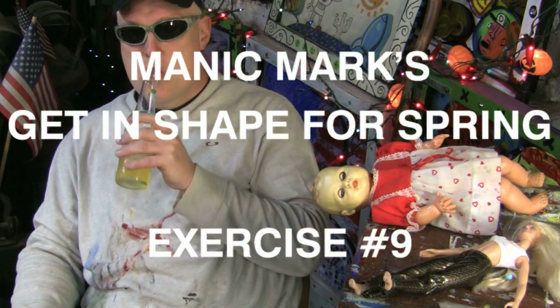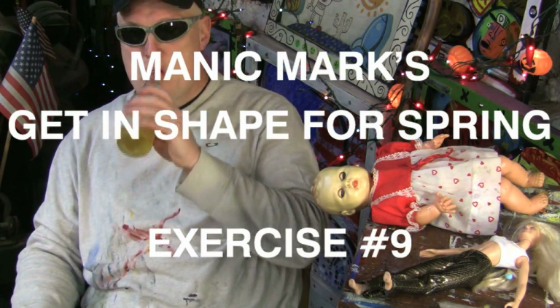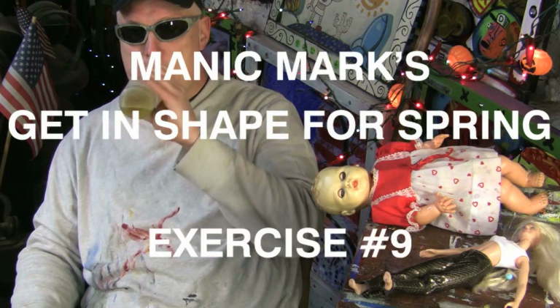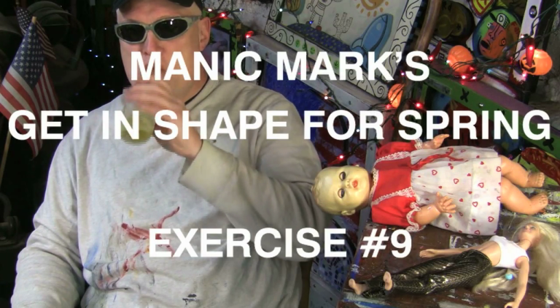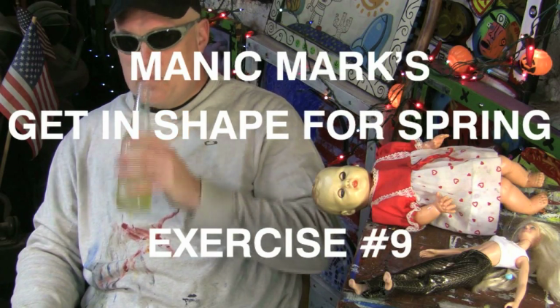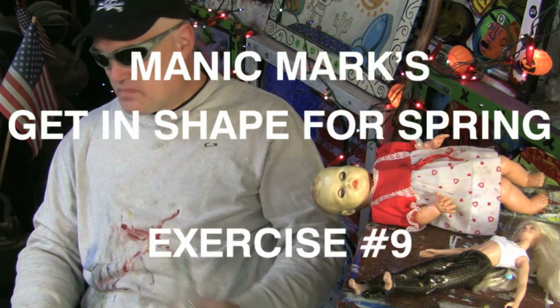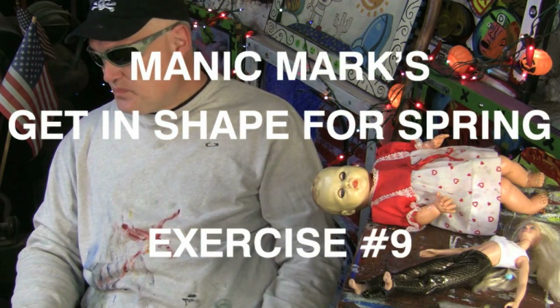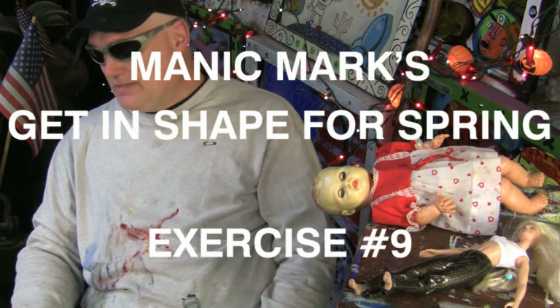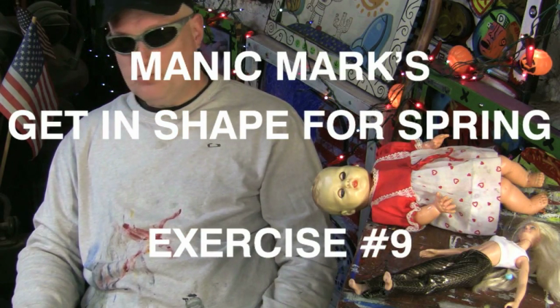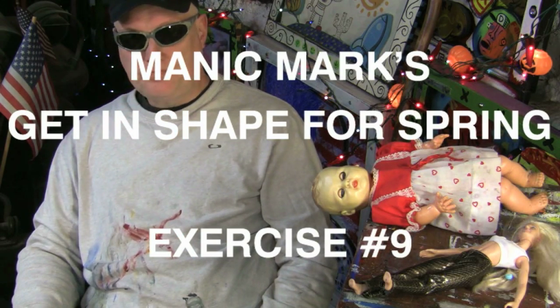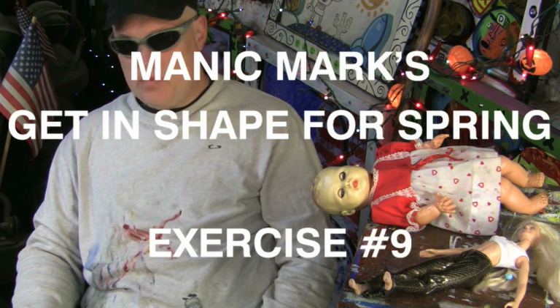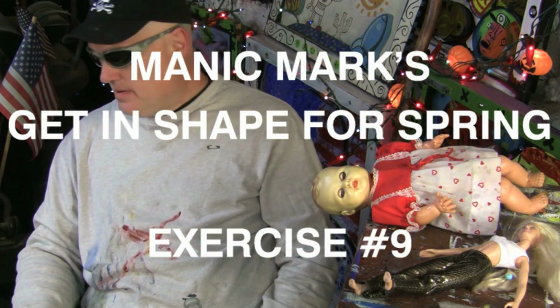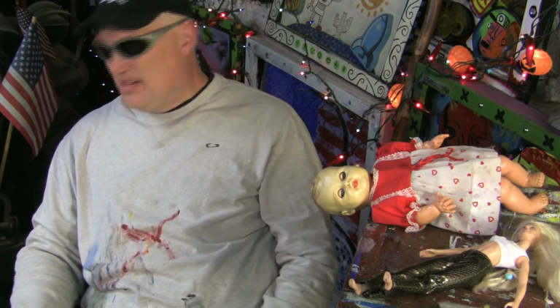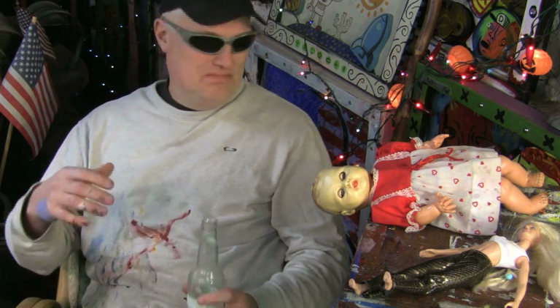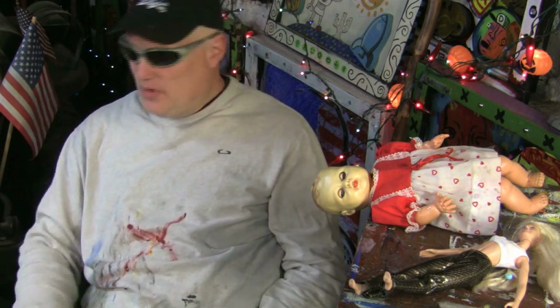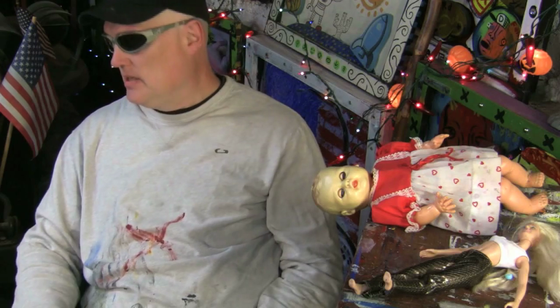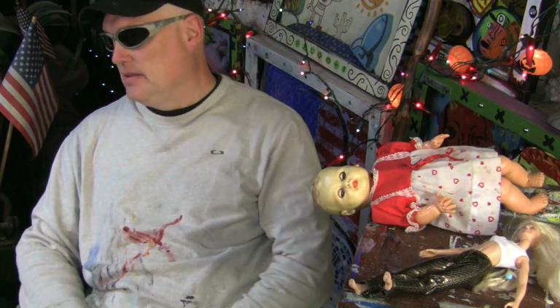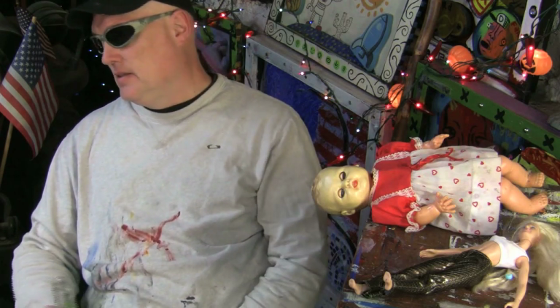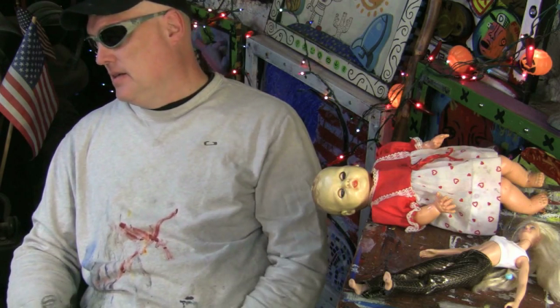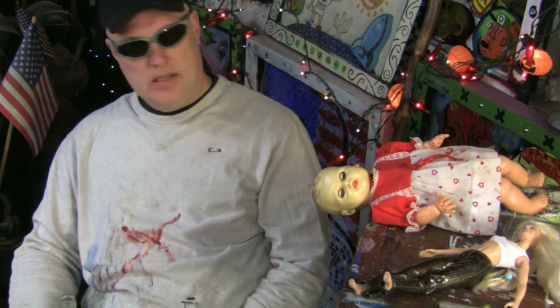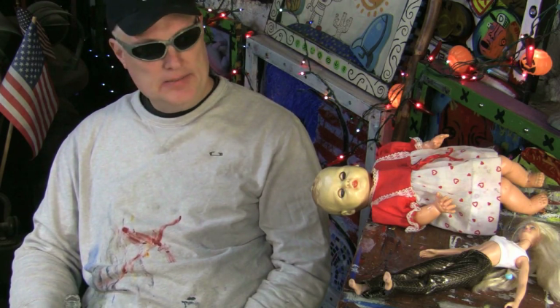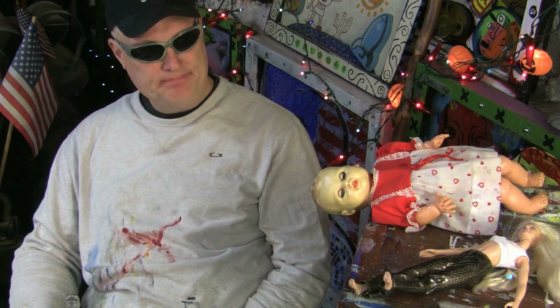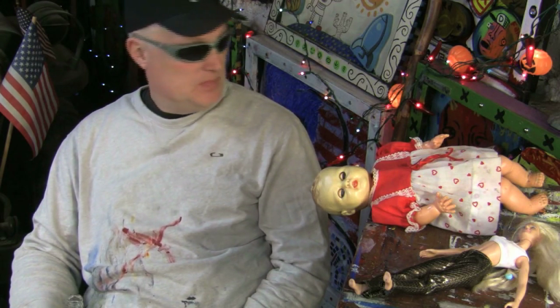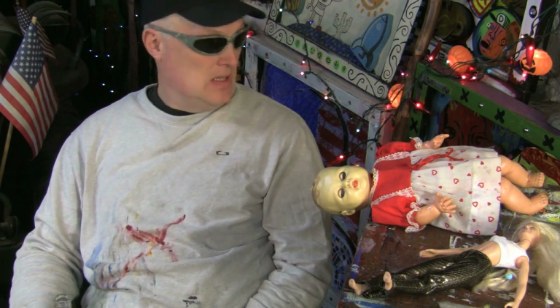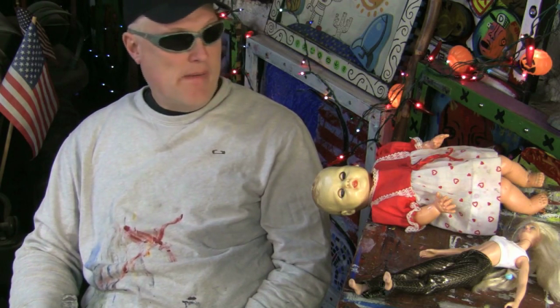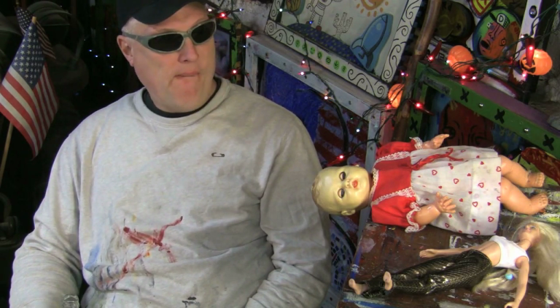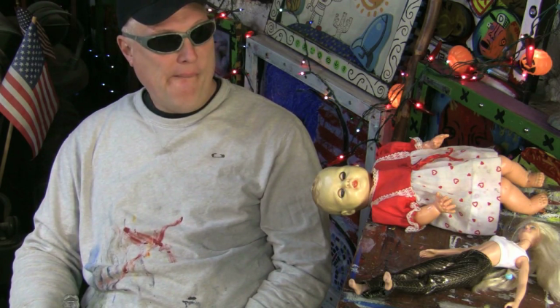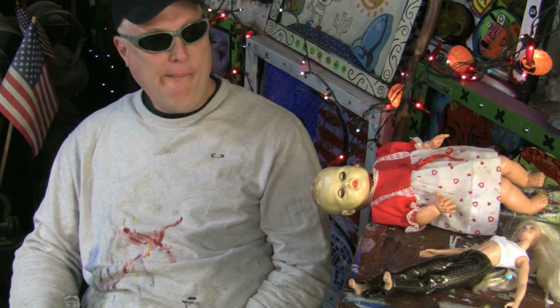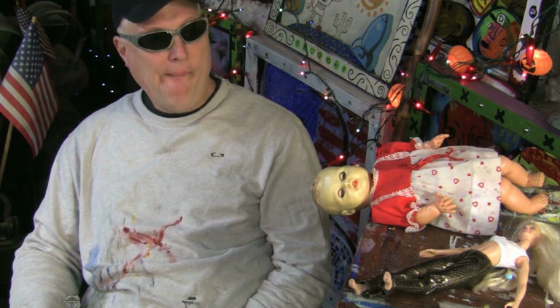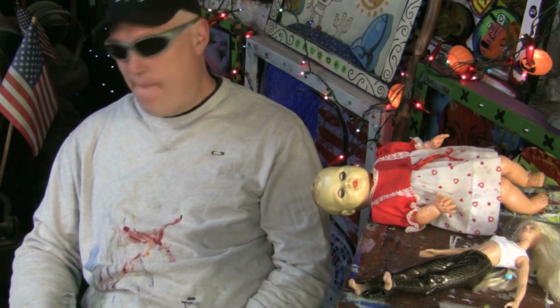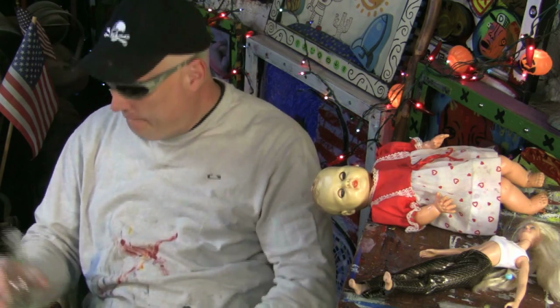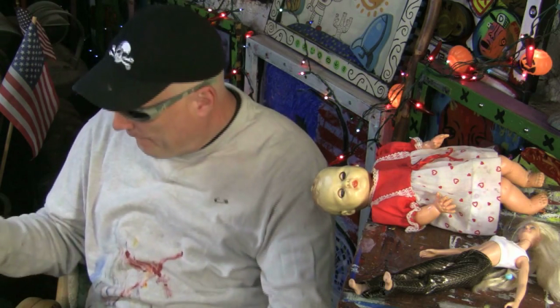Exercise number nine: shoulders making circles. Sit tall, arms hanging loosely by your sides. Ready? Begin.